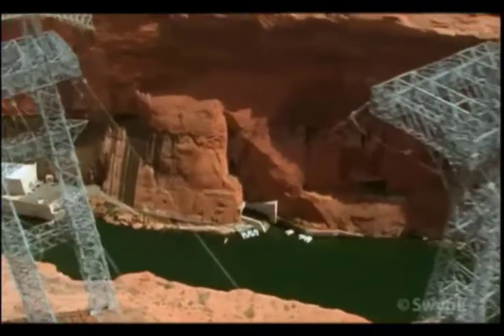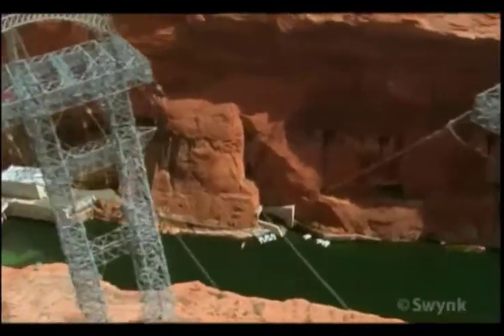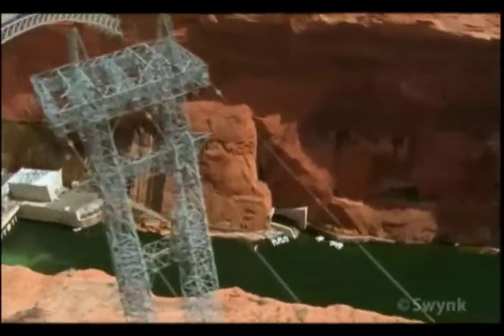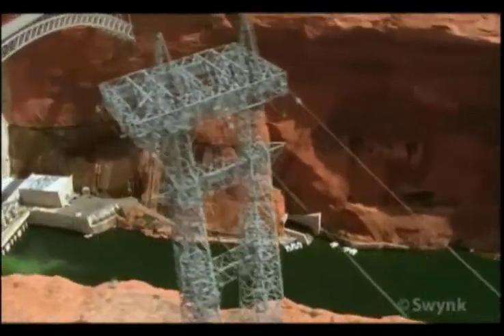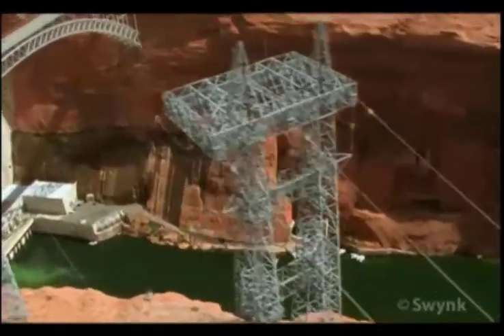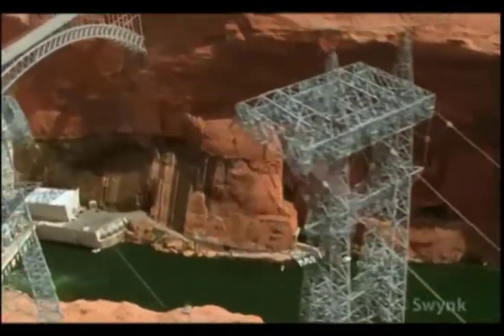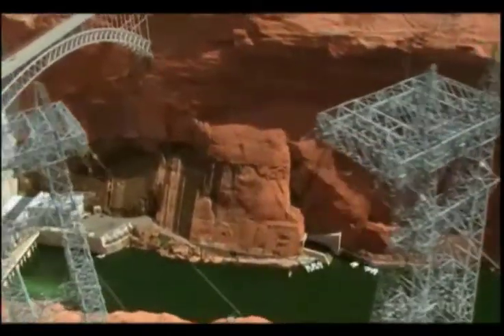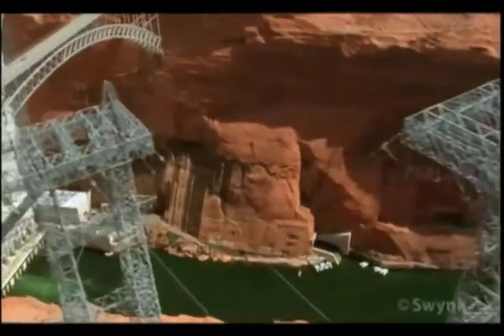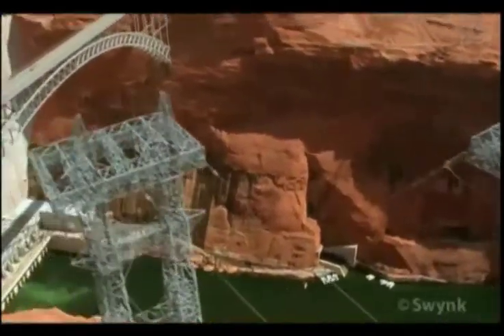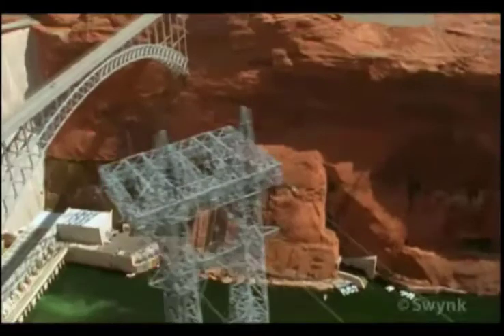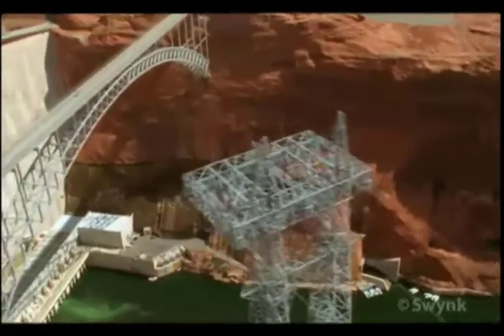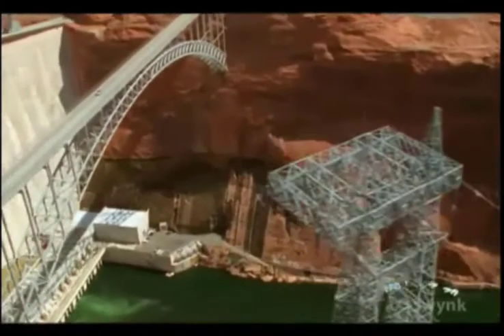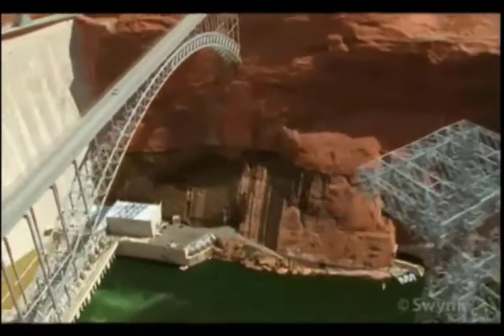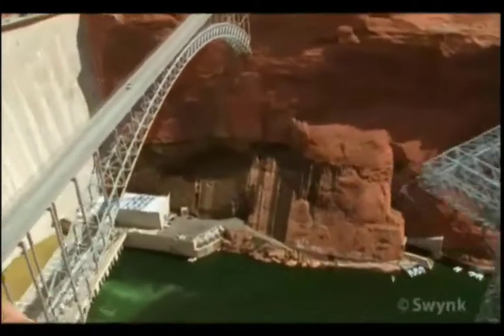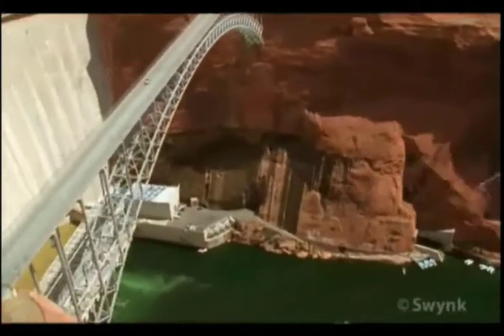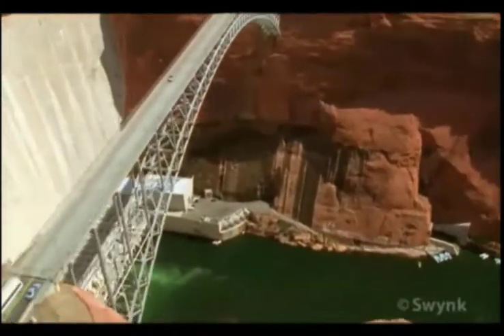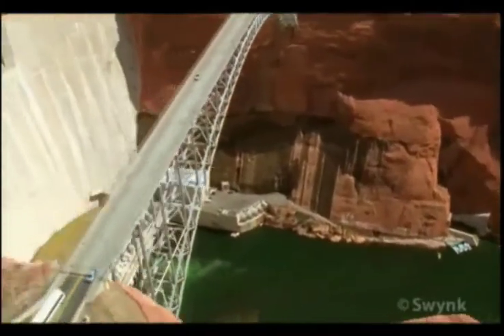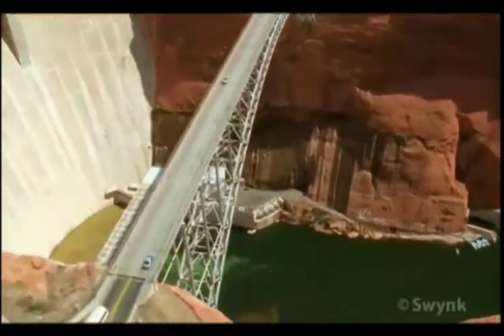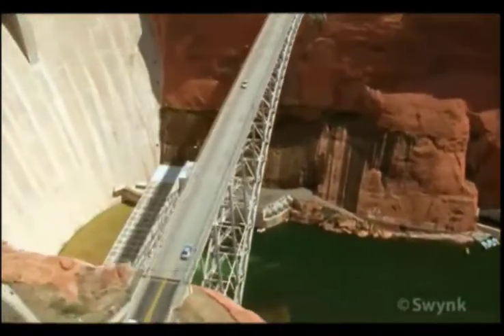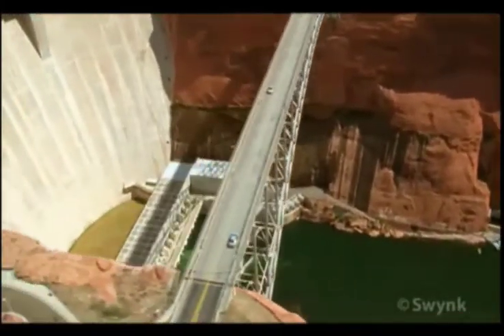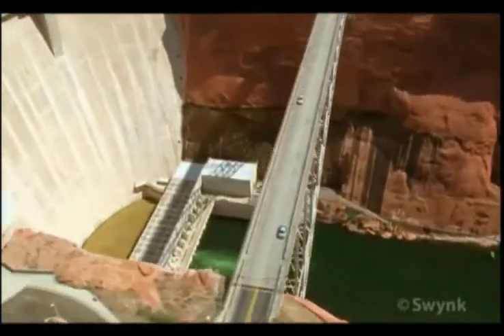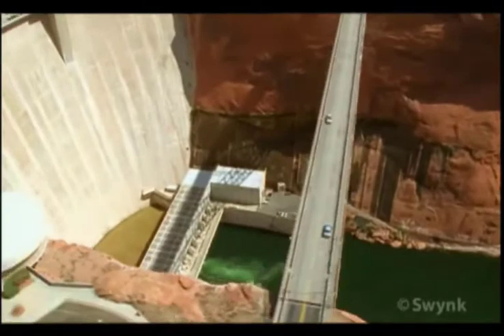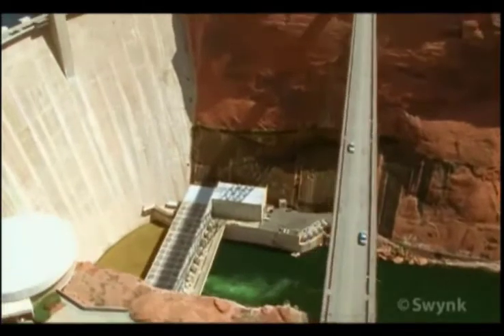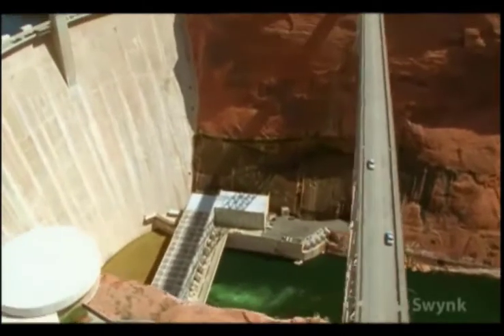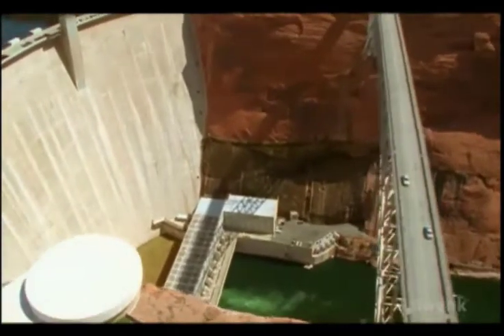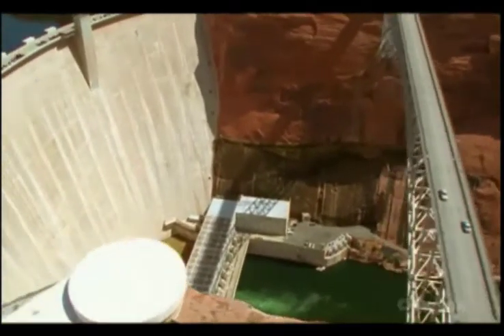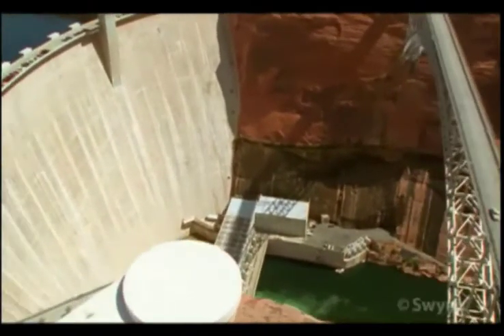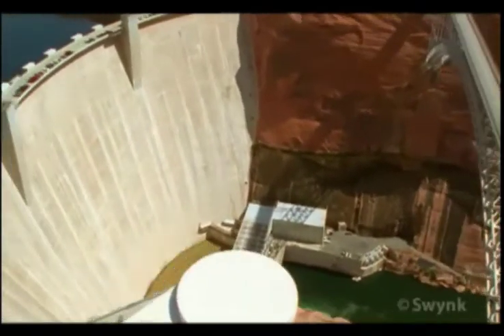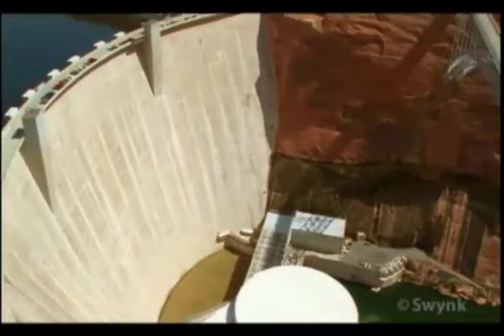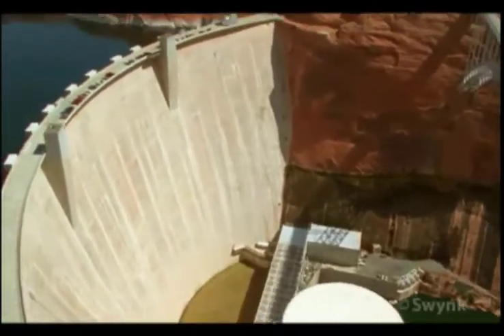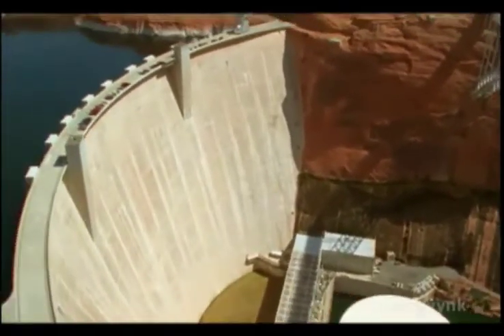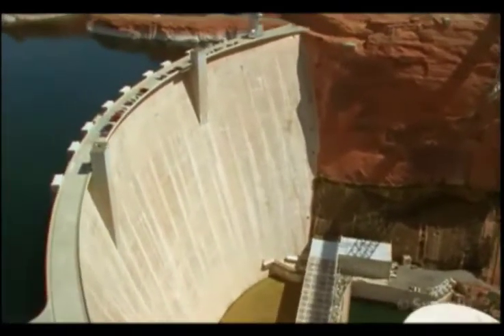Turbines from the Great Dam provide electricity to areas of California, Arizona, and Utah. But Glen Canyon Dam is blocking Mother Nature's flow.